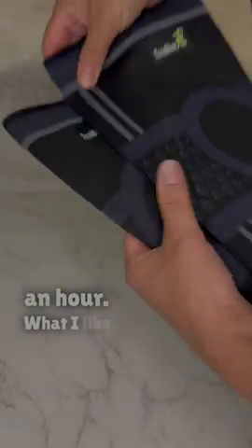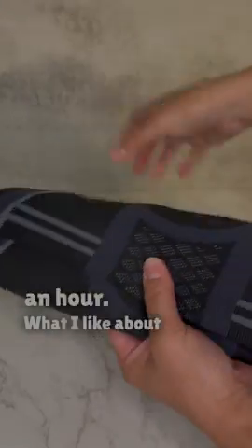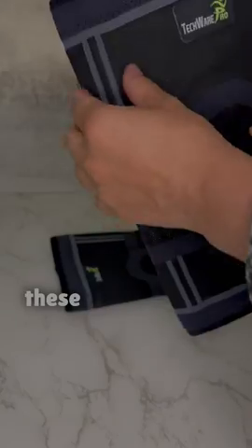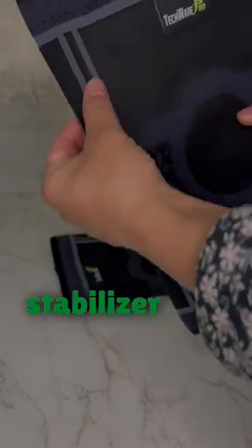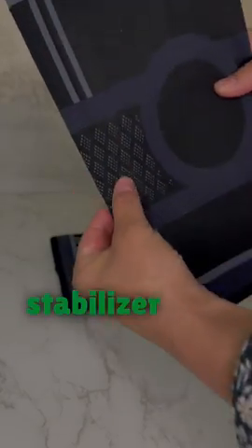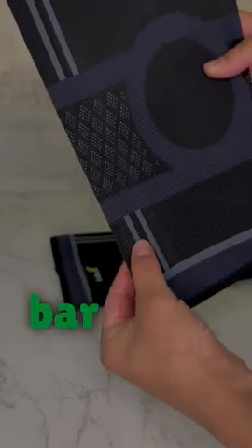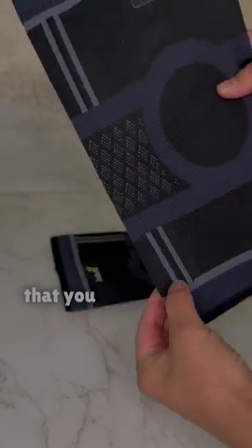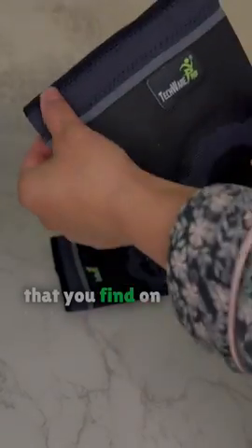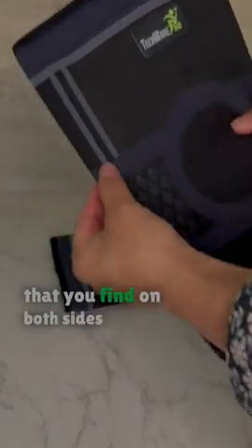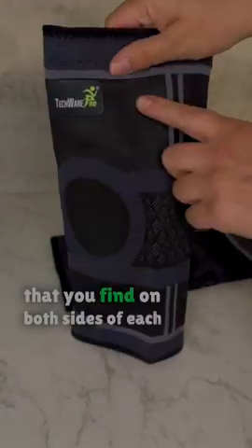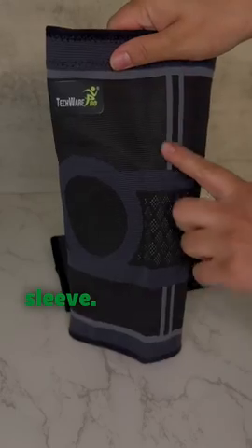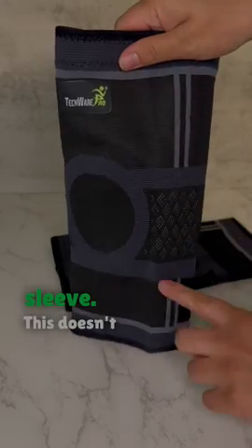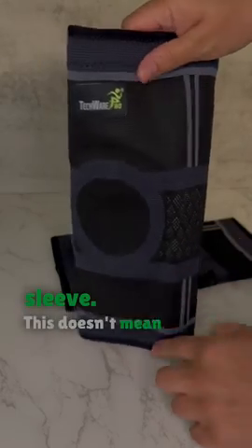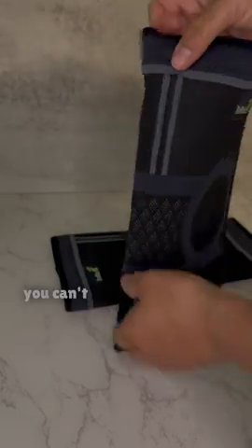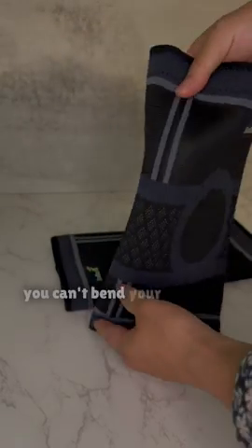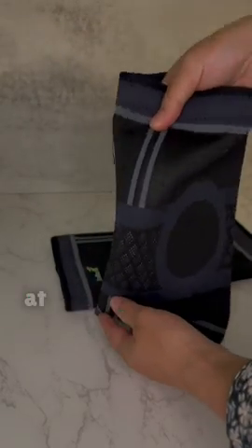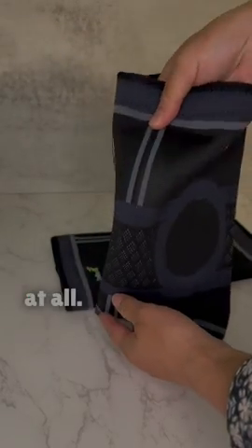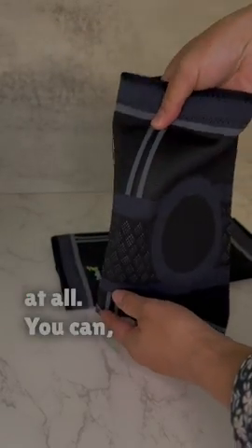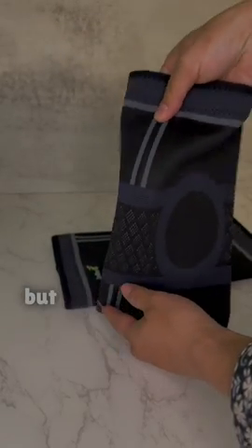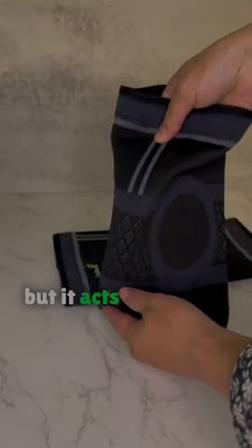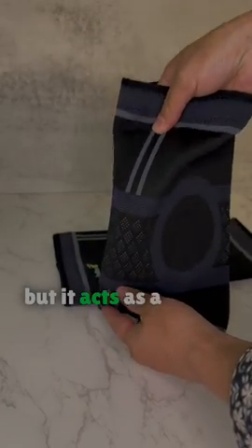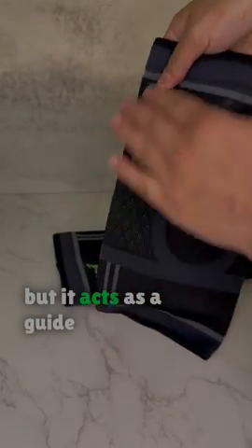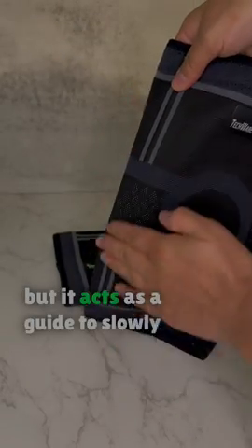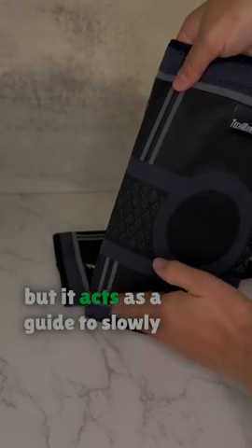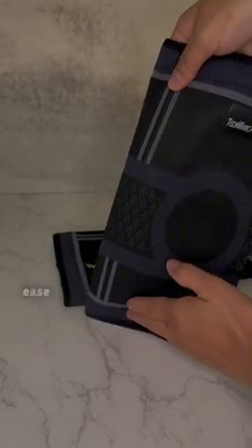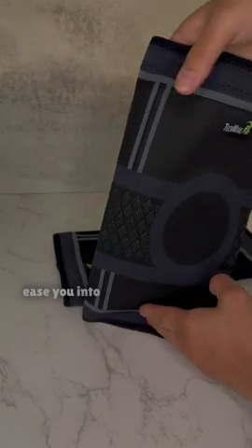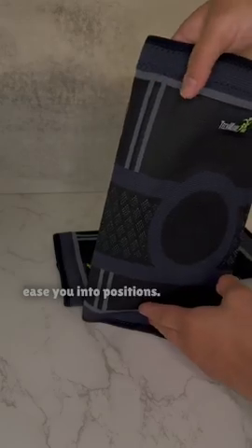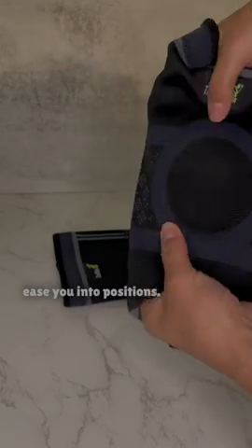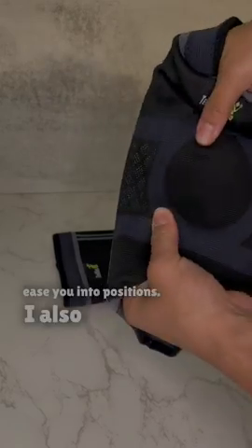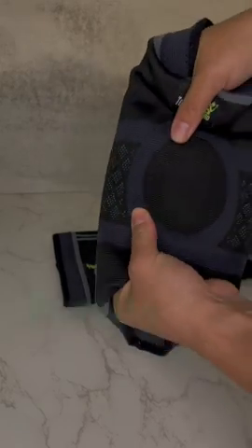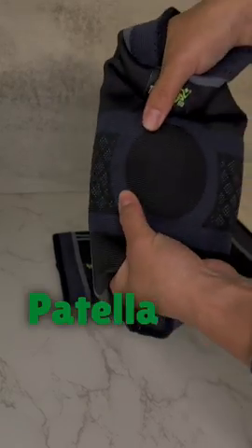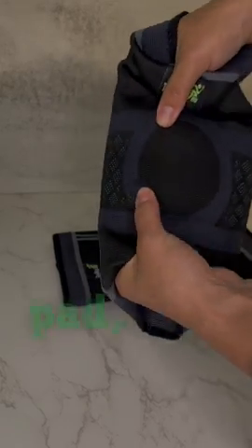What I like about these is the stabilizer bar that you find on both sides of each sleeve. This doesn't mean you can't bend your knee at all — you can, but it acts as a guide to slowly ease you into positions. I also like the patella gel pad,